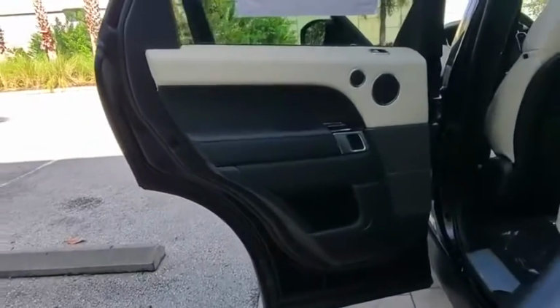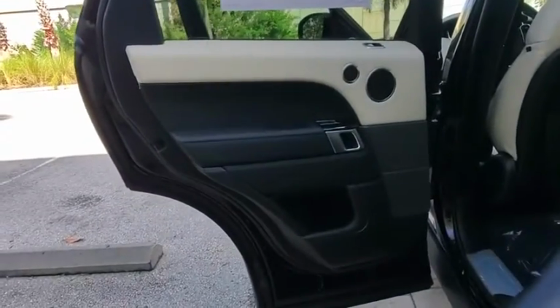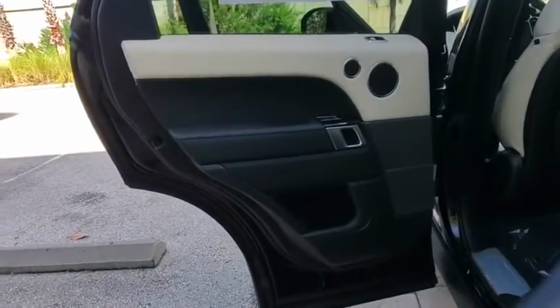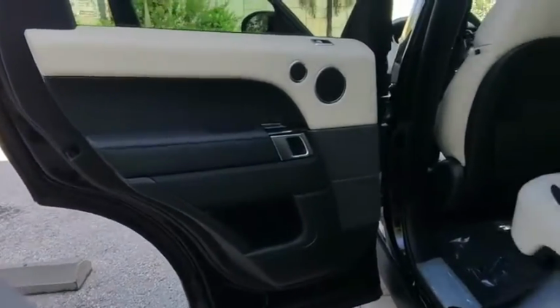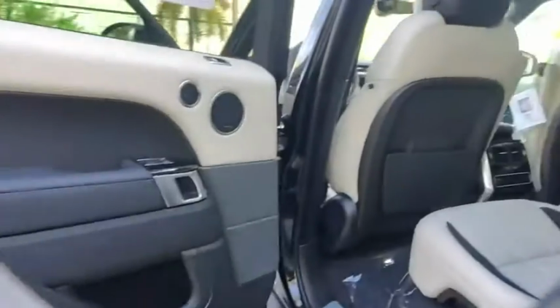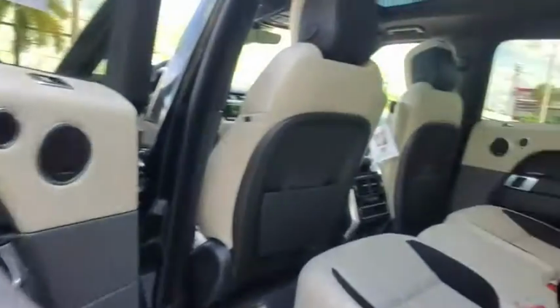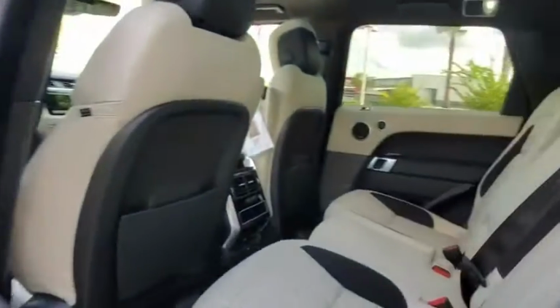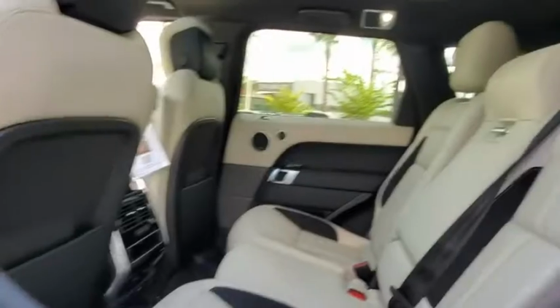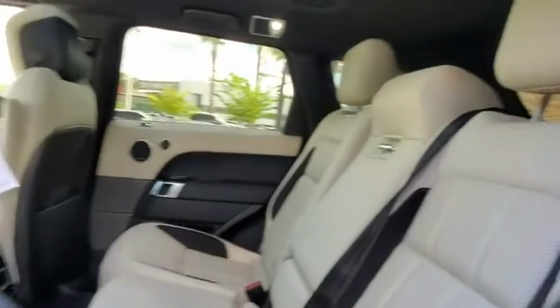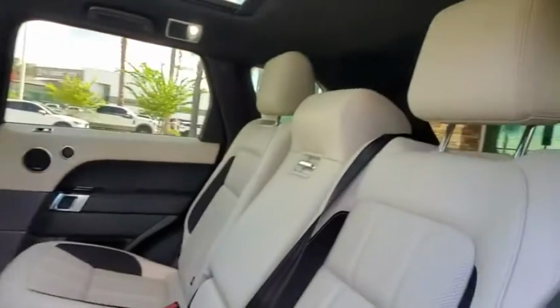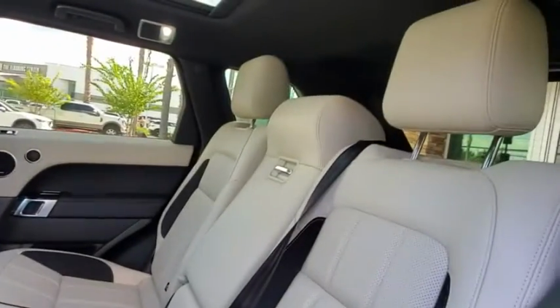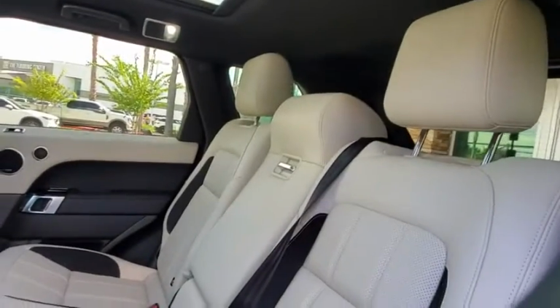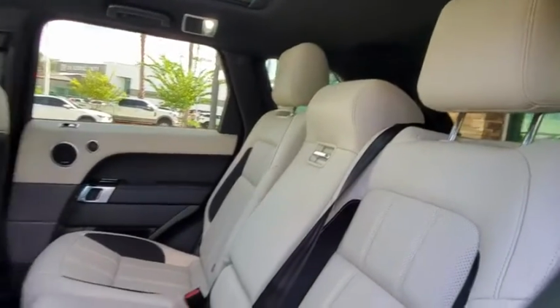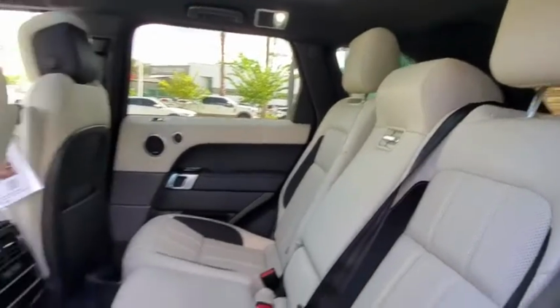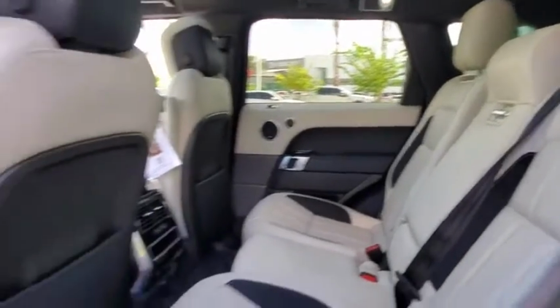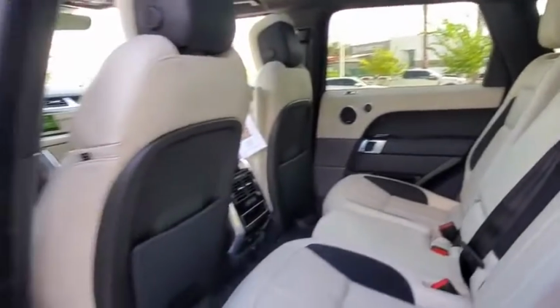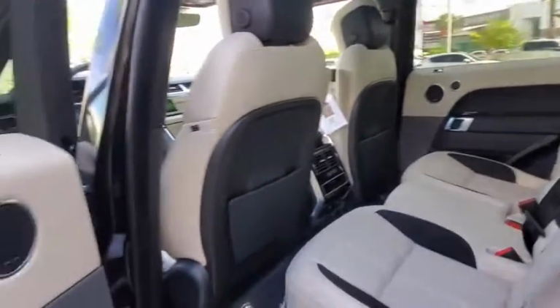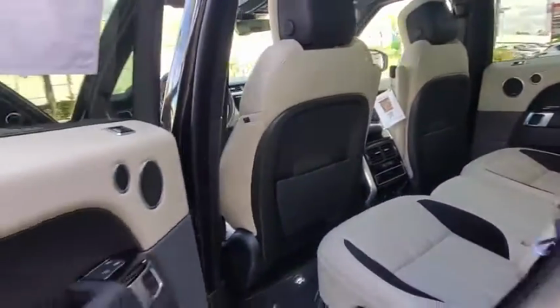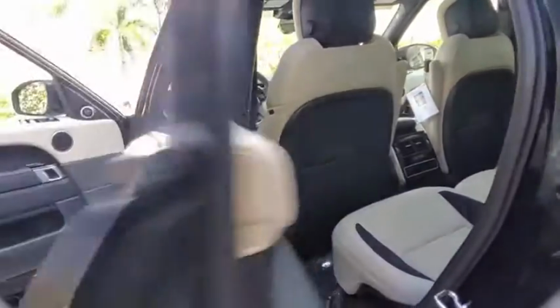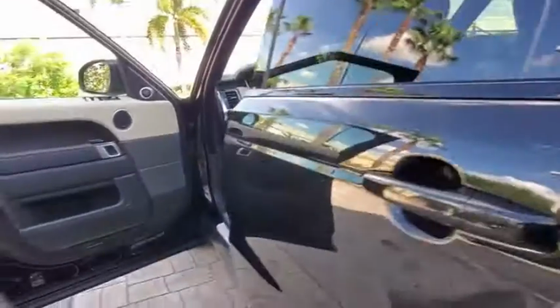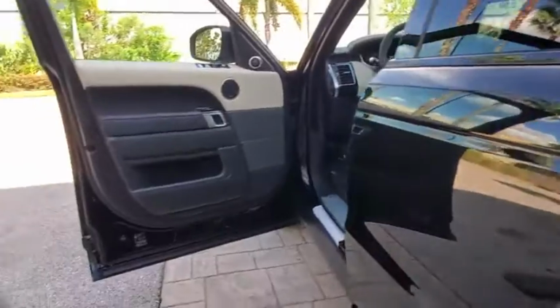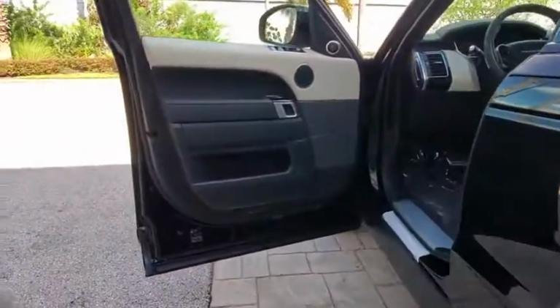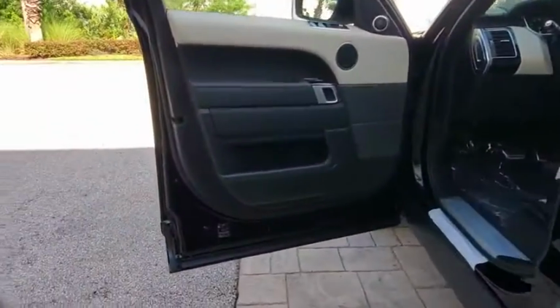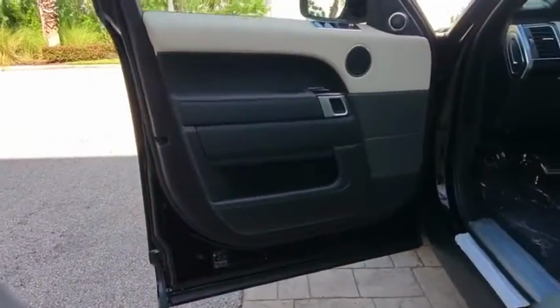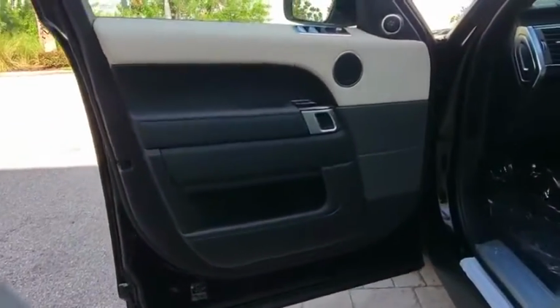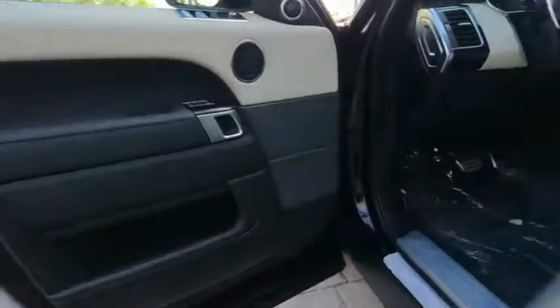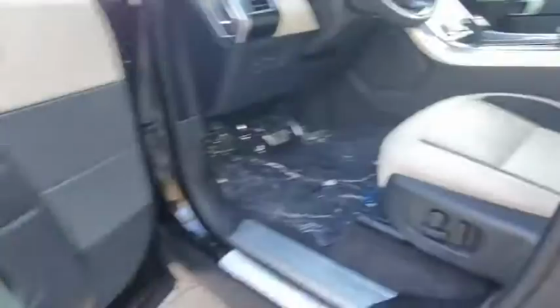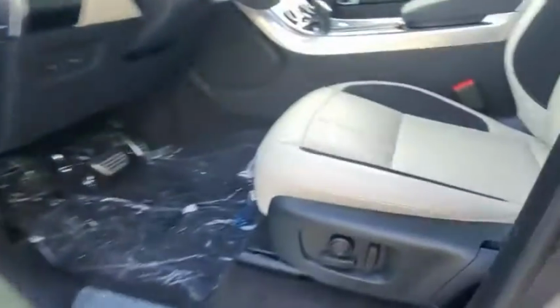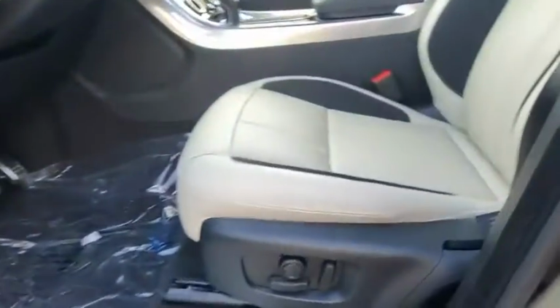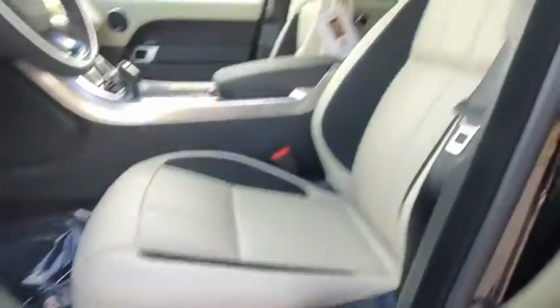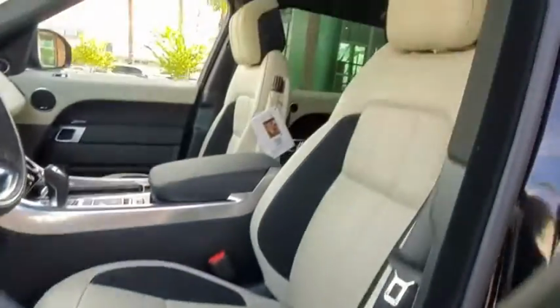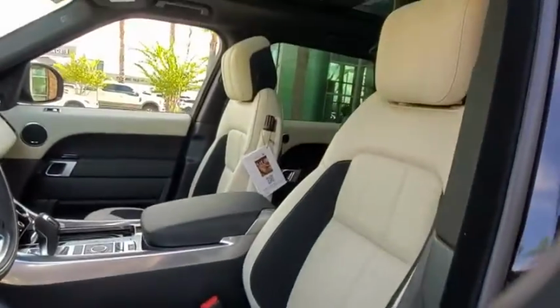Navigation system, lane departure warning, anti-lock braking system, leather-wrapped steering wheel, Bluetooth, adjustable steering wheel, power steering, auto-dimming rear-view mirror, cruise control, aluminum wheels, floor mats.